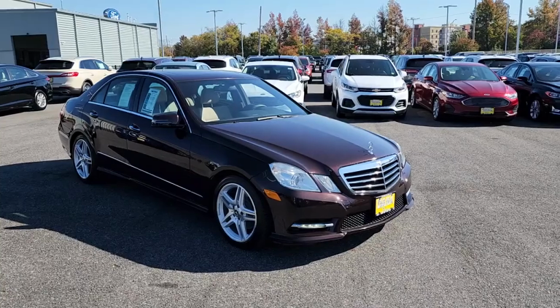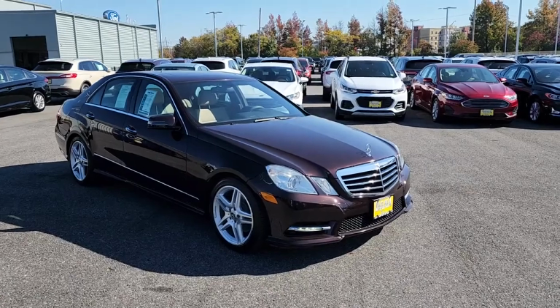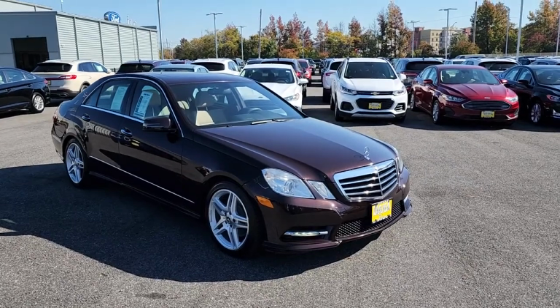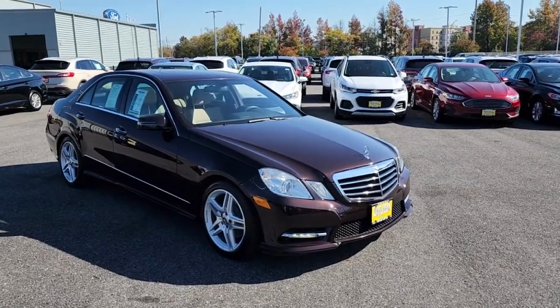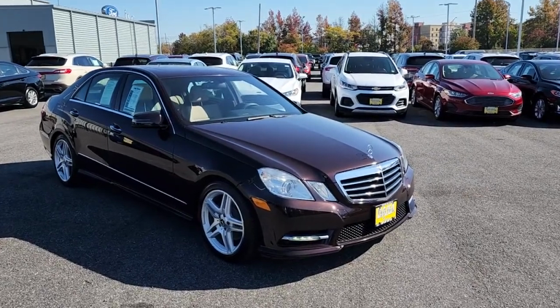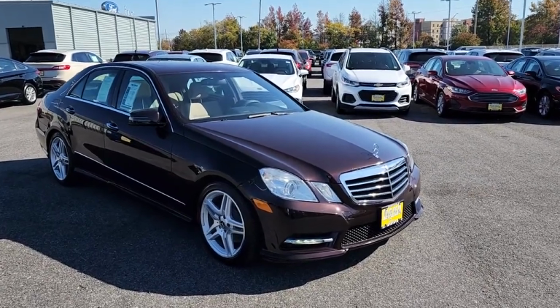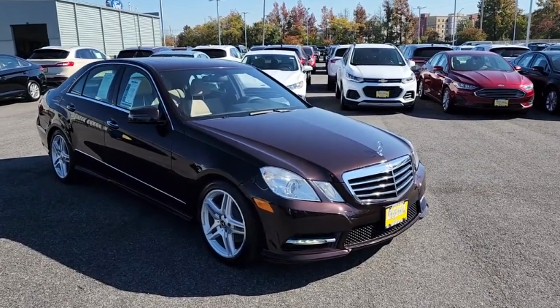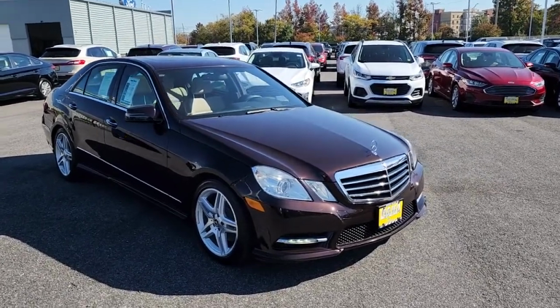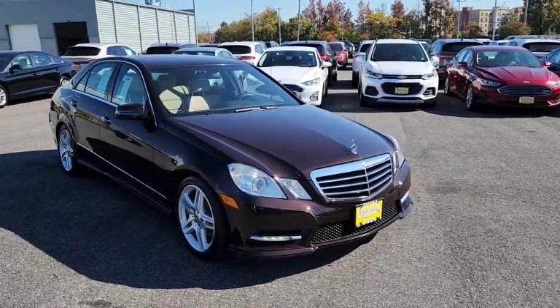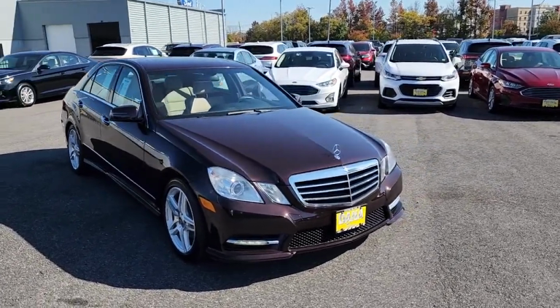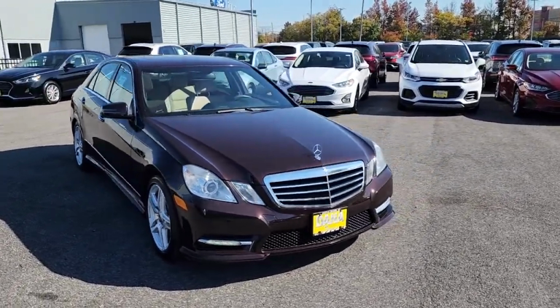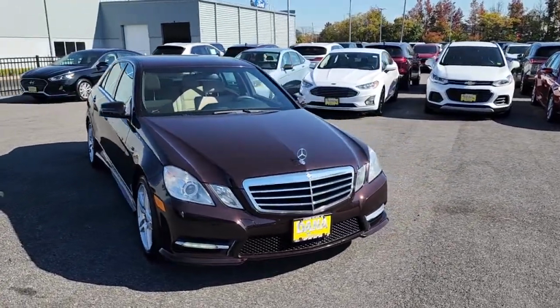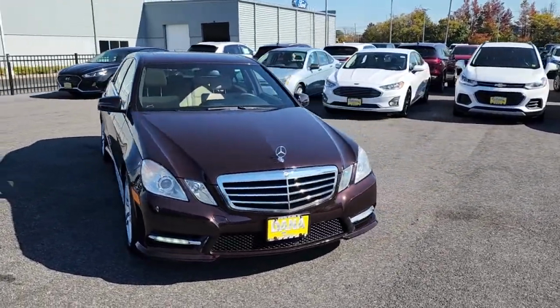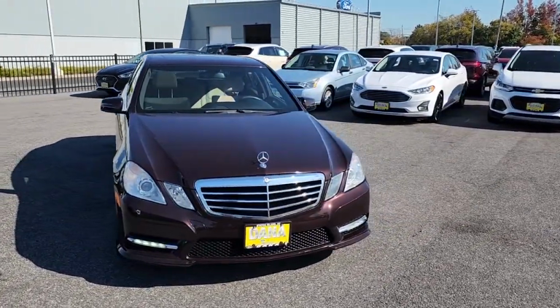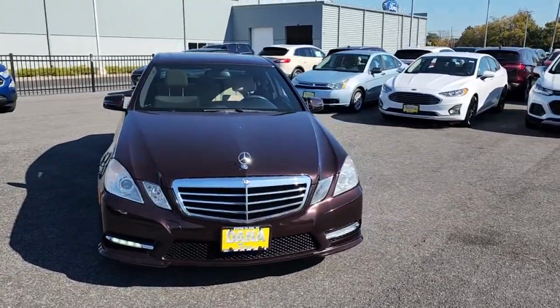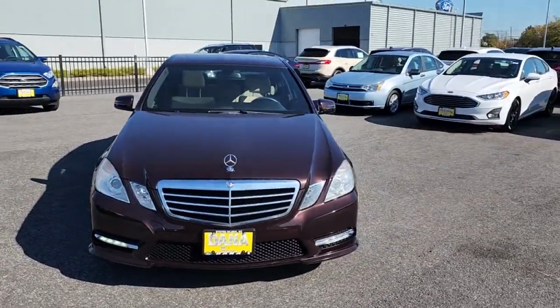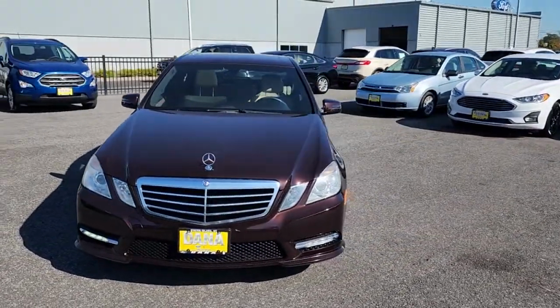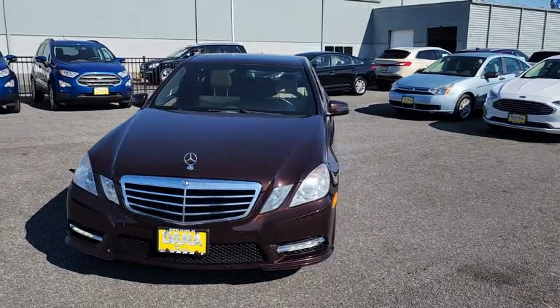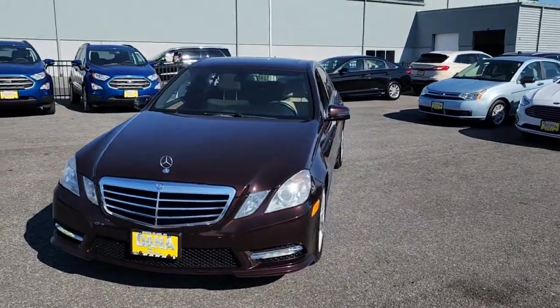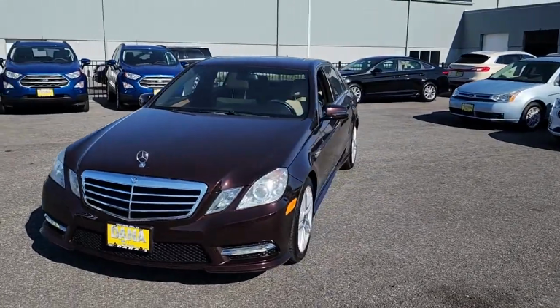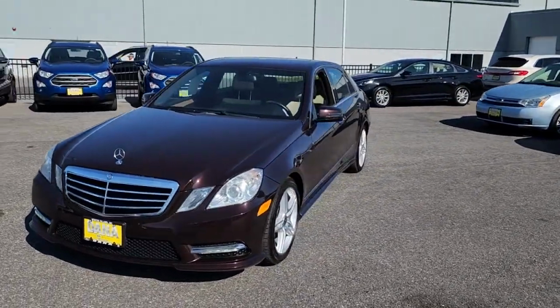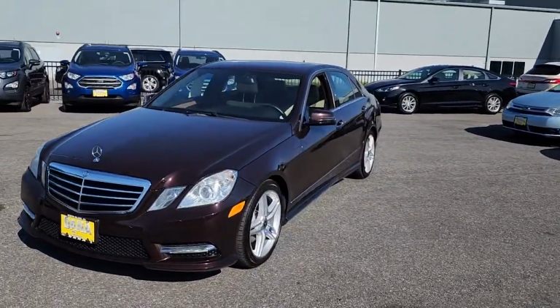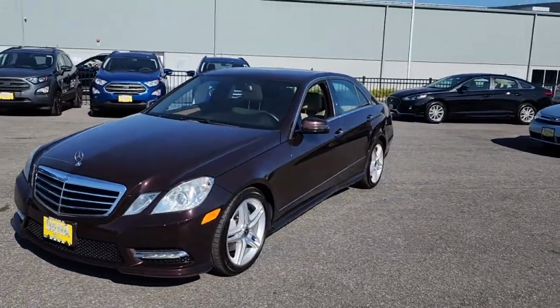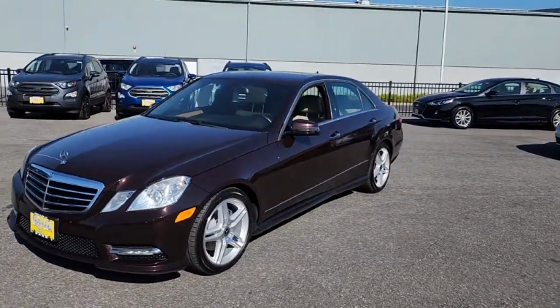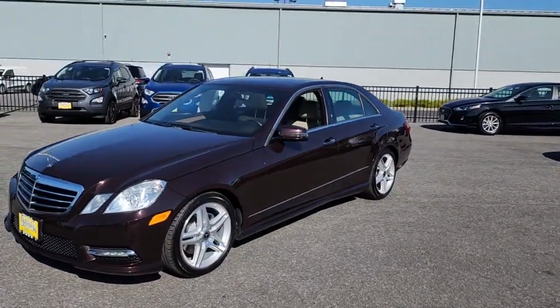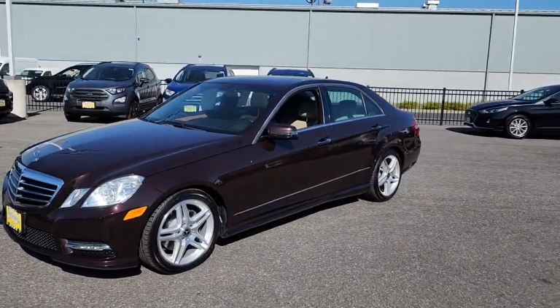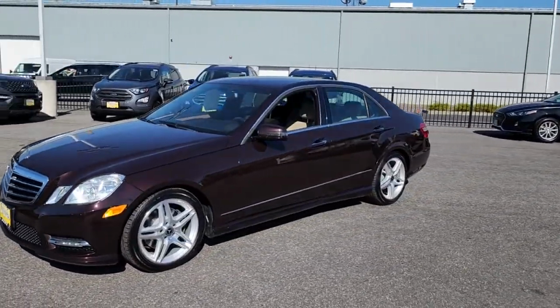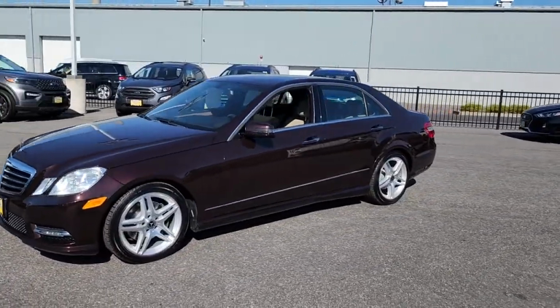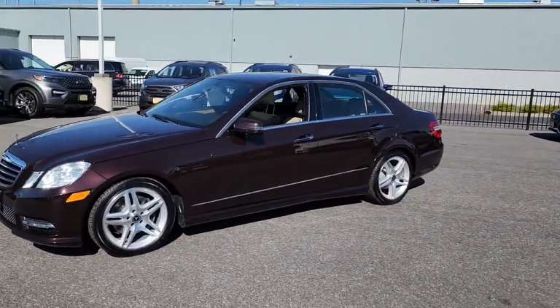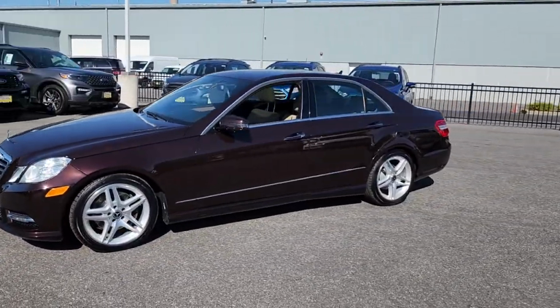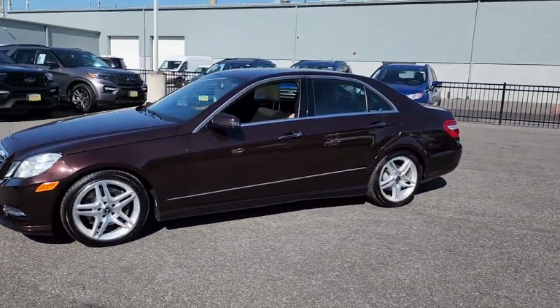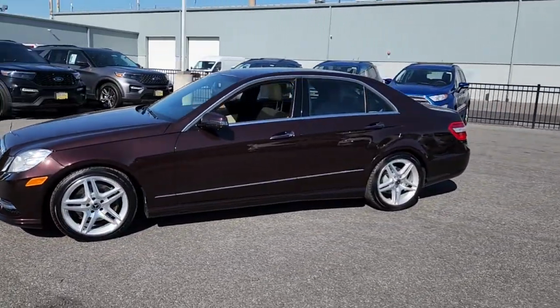Hop into the 2013 Mercedes-Benz E-Class. This vehicle is an outstanding buy, with fewer than 70,000 miles on the odometer.